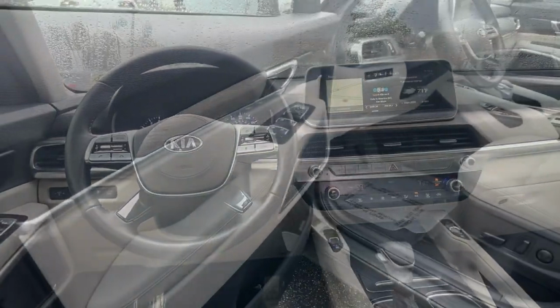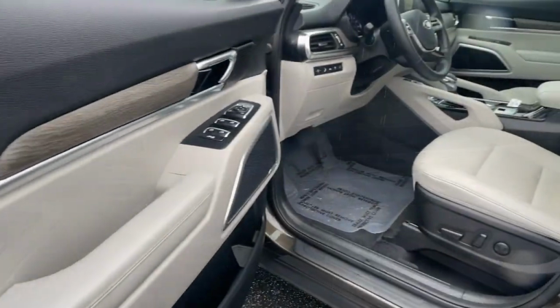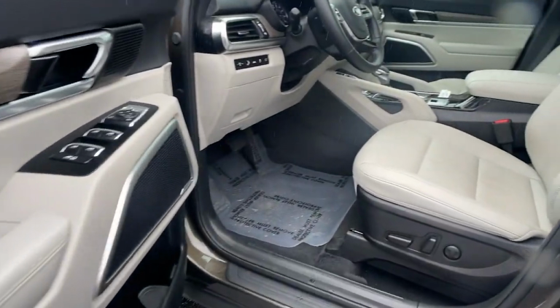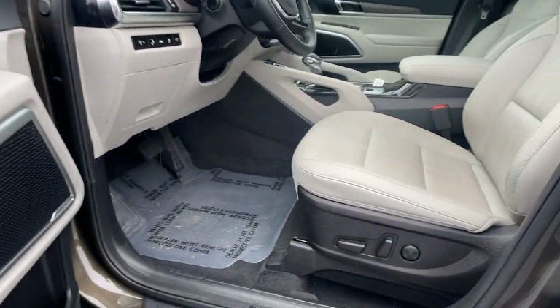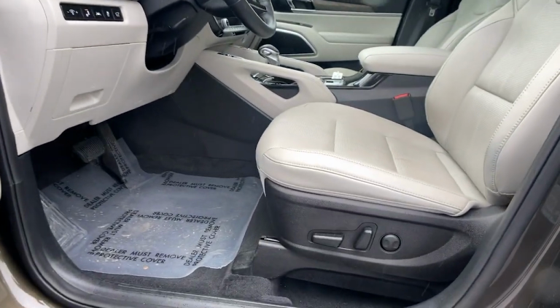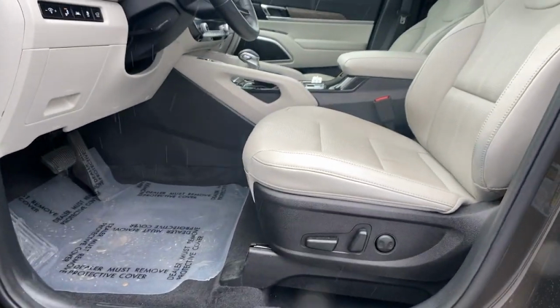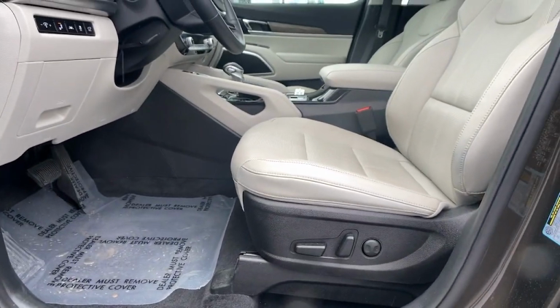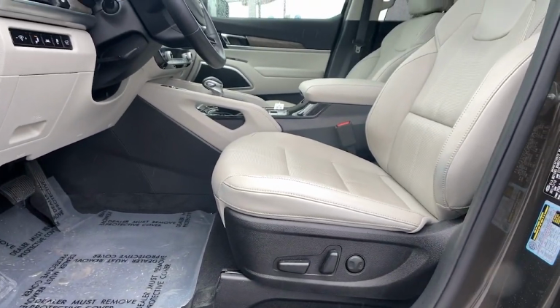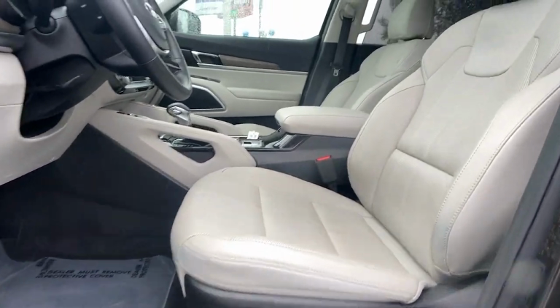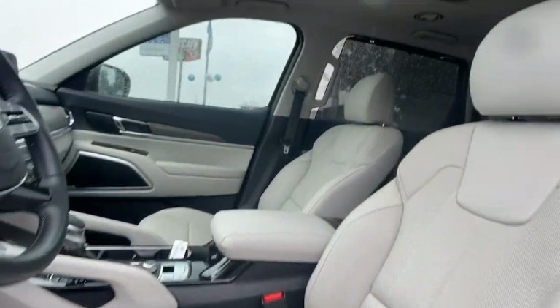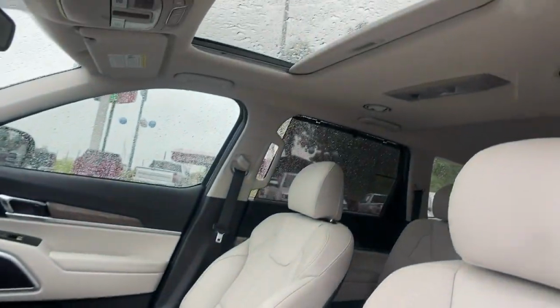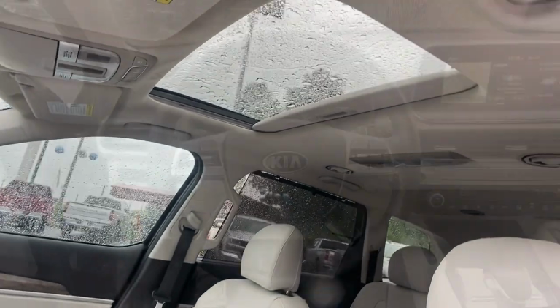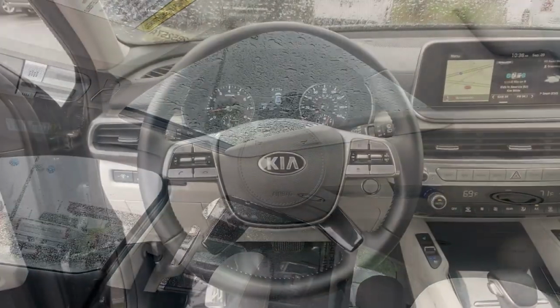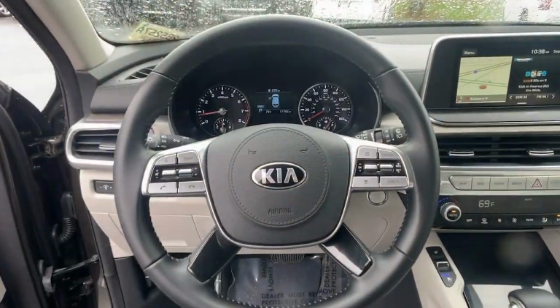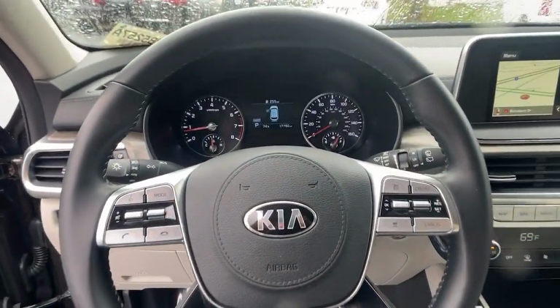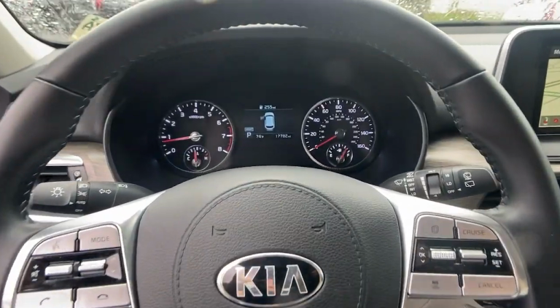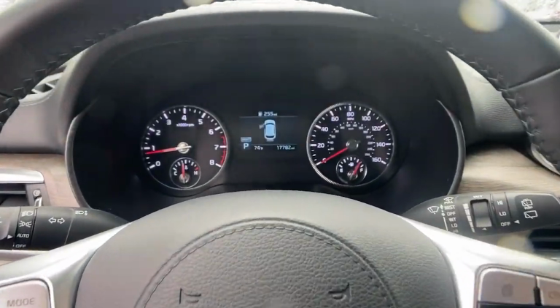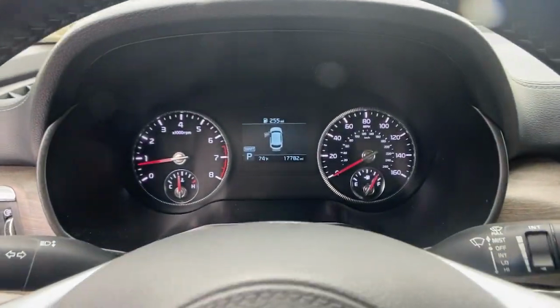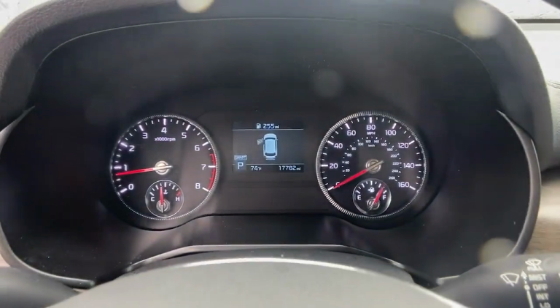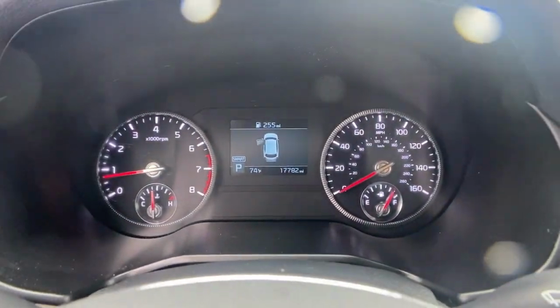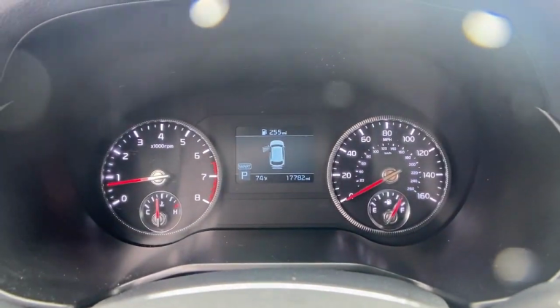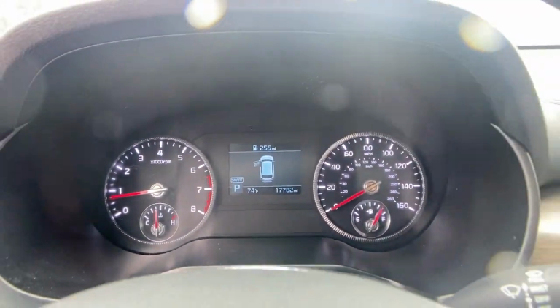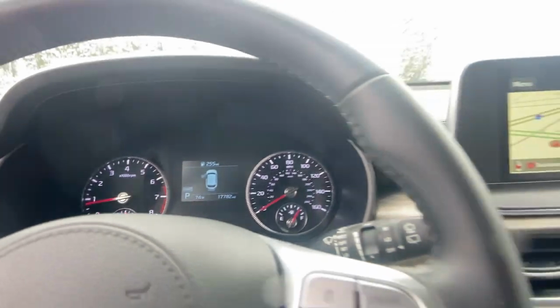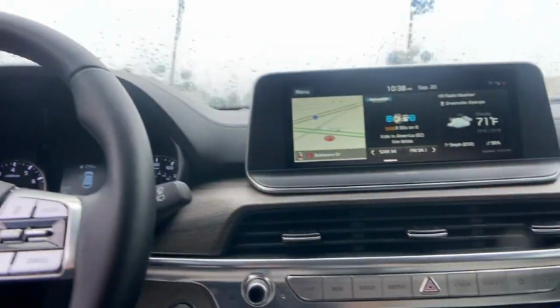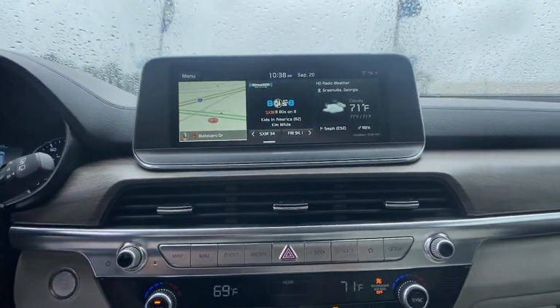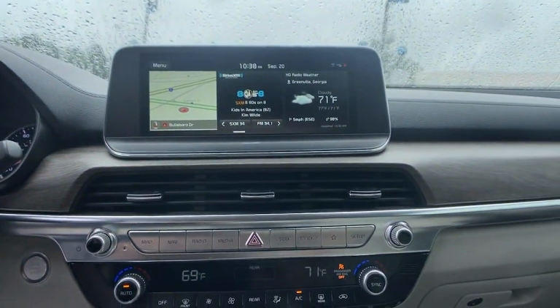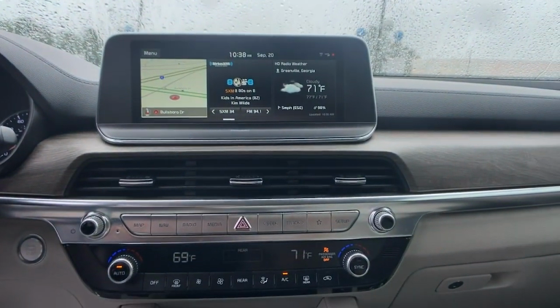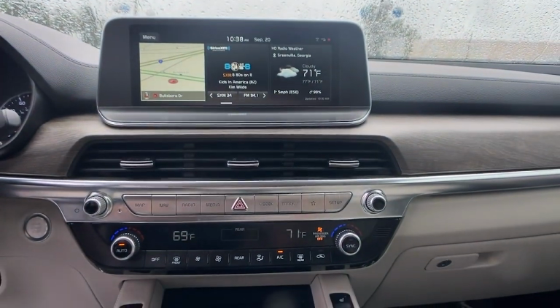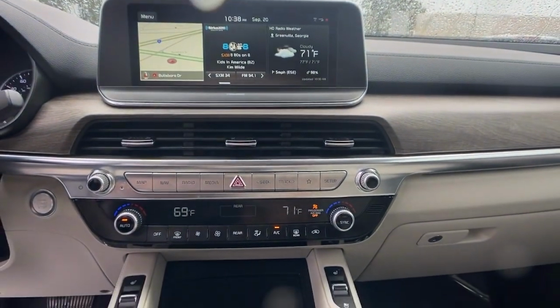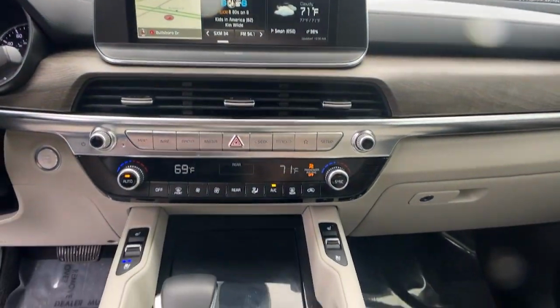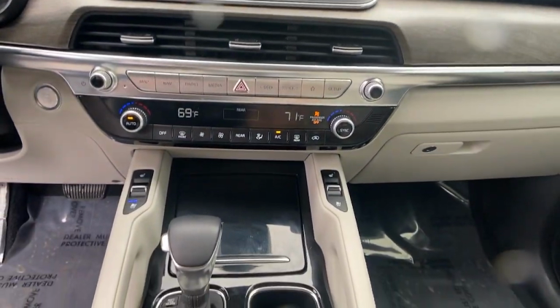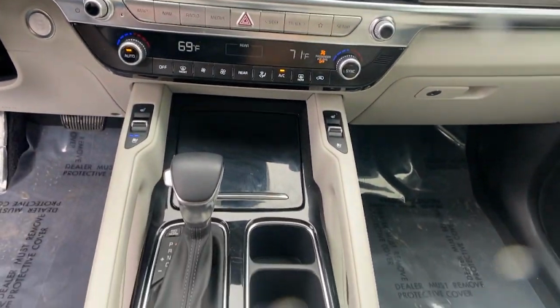These are just some of the great options this vehicle comes with: navigation system, power liftgate, electronic stability control, trip computer, power windows, bucket seats, four-wheel disc brakes, and power steering.